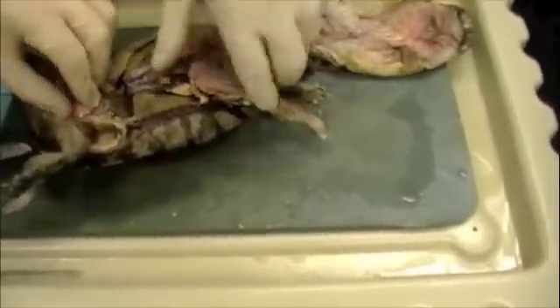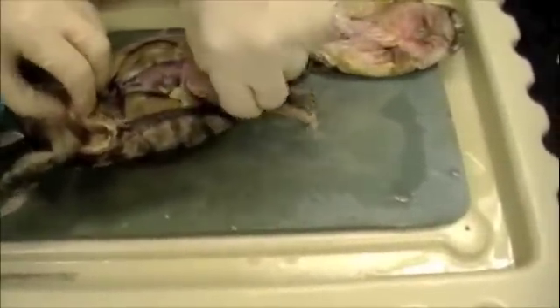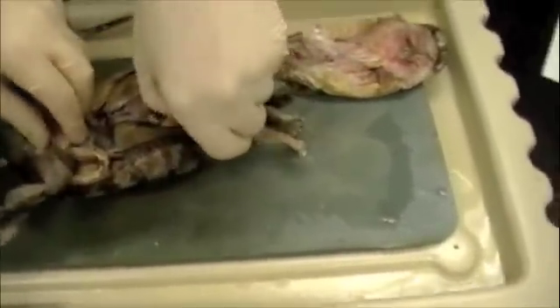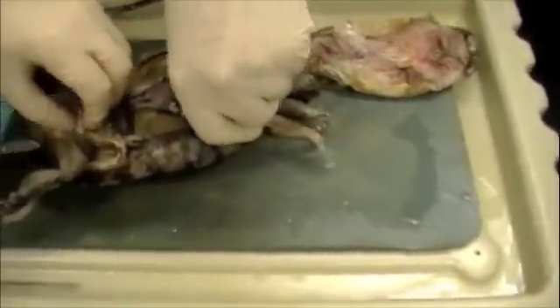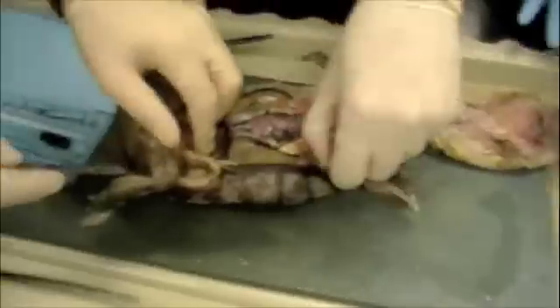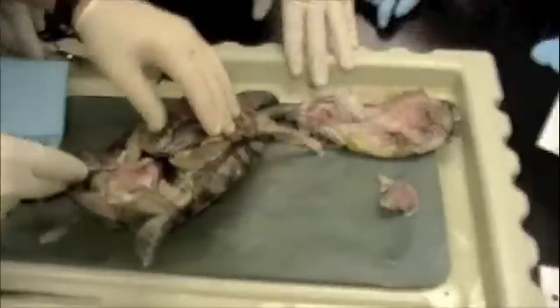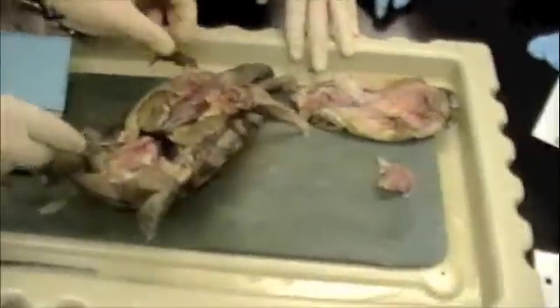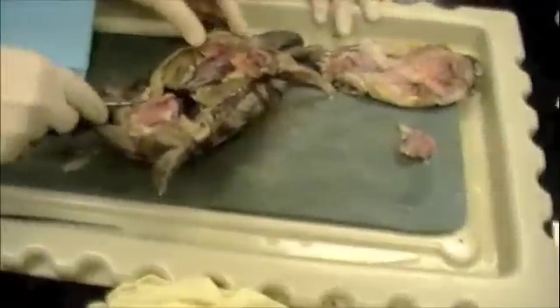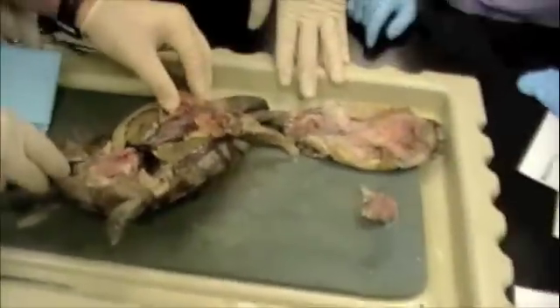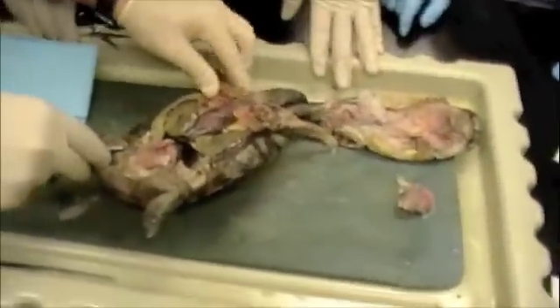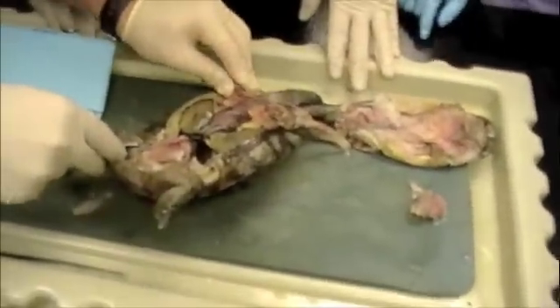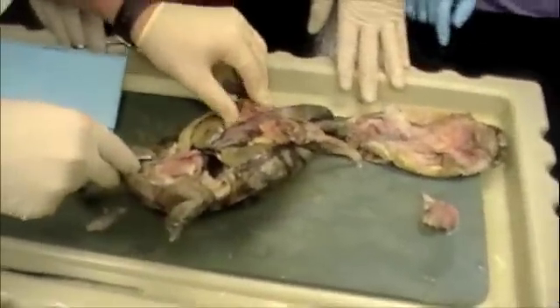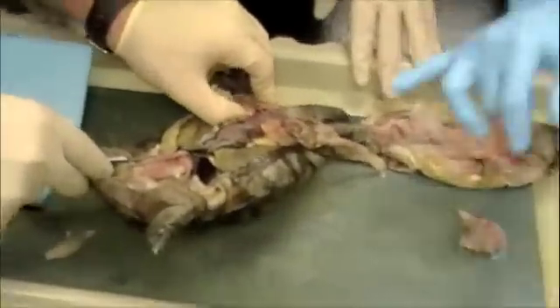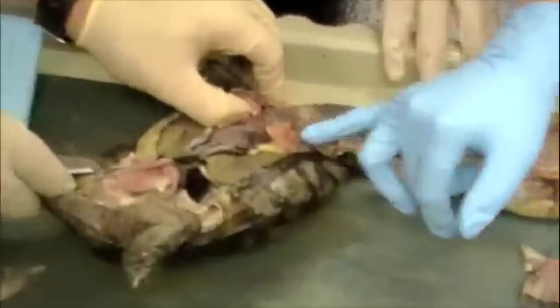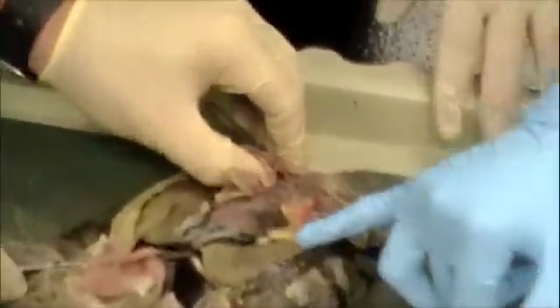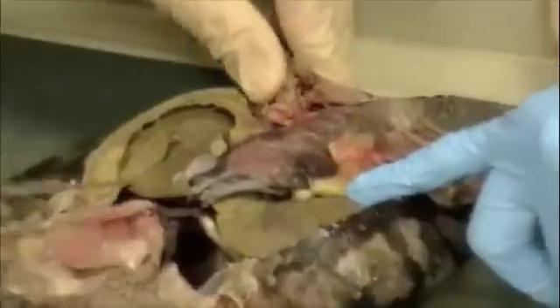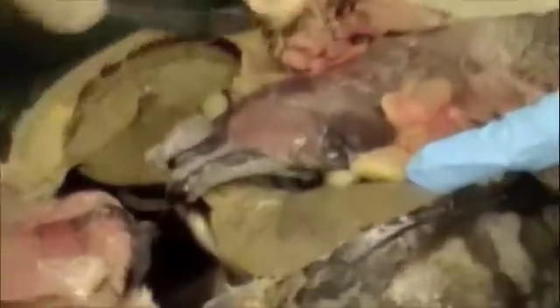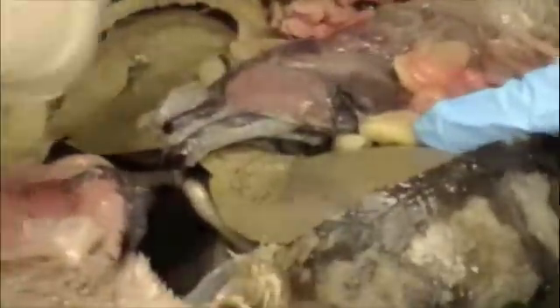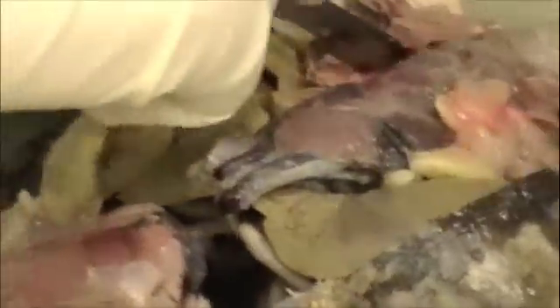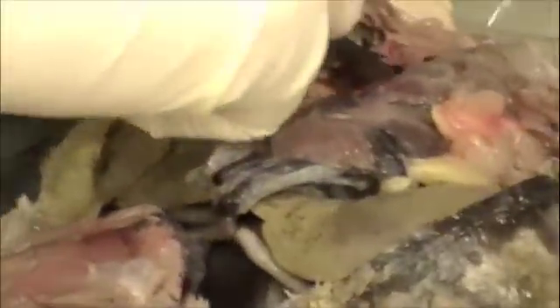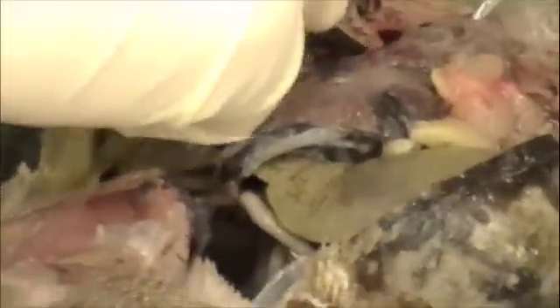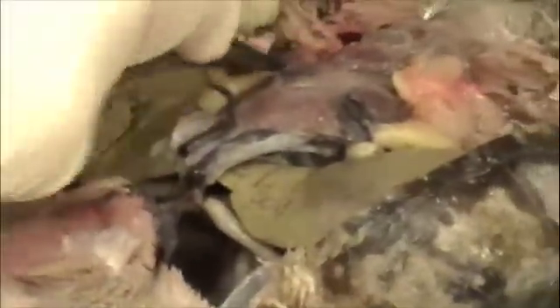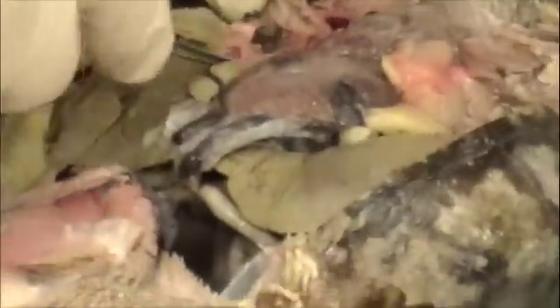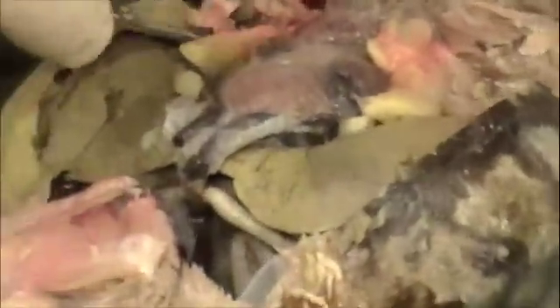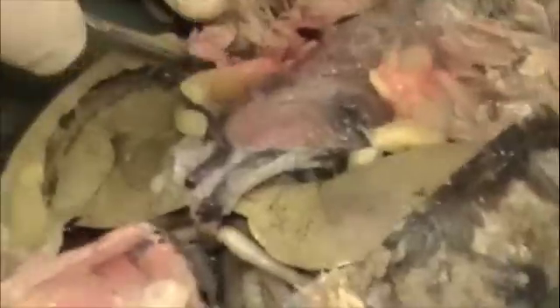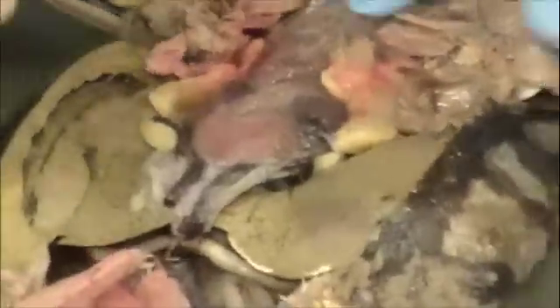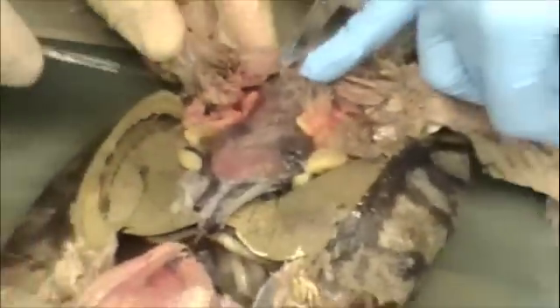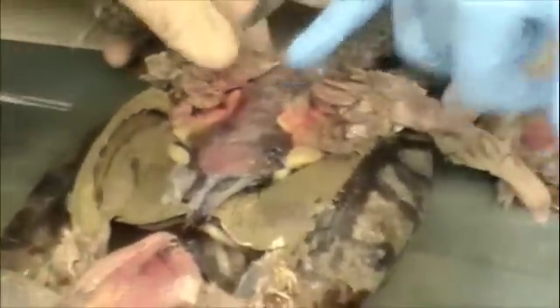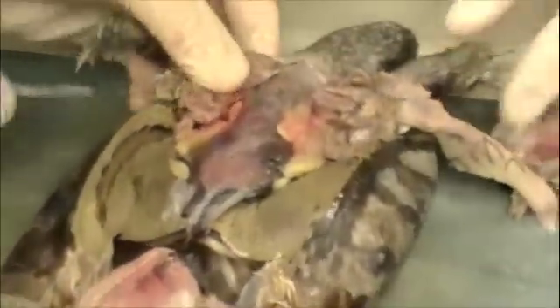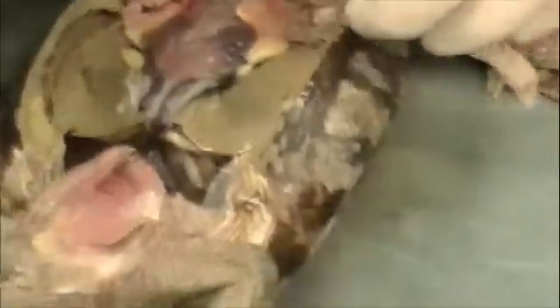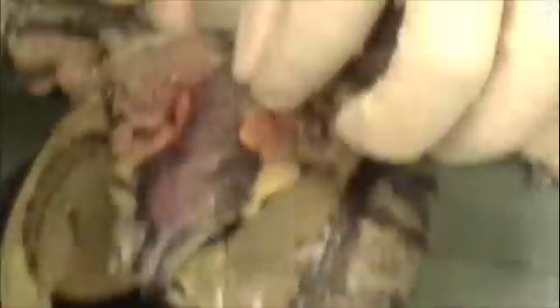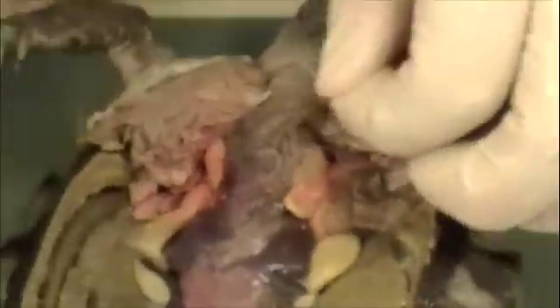I wonder what all that is. Long shot. Where are the lungs? I need to get this piece off here. That's the lung shot. Oh, that's the trachea.